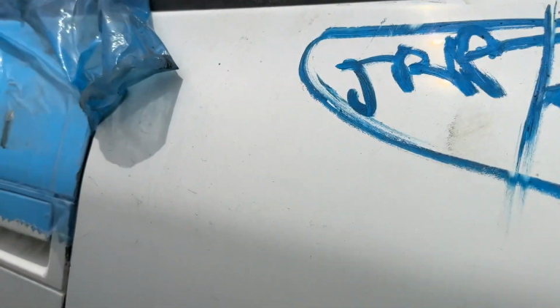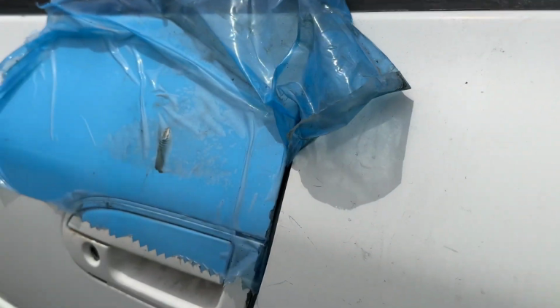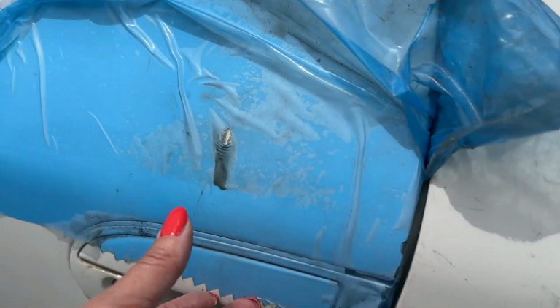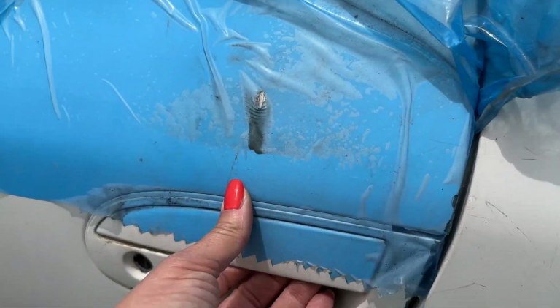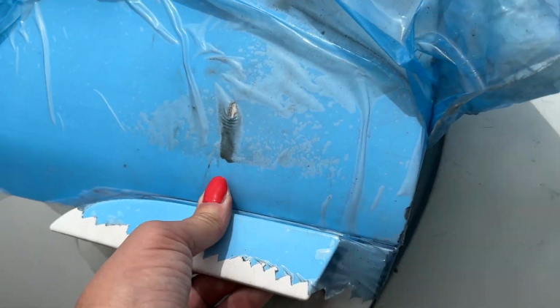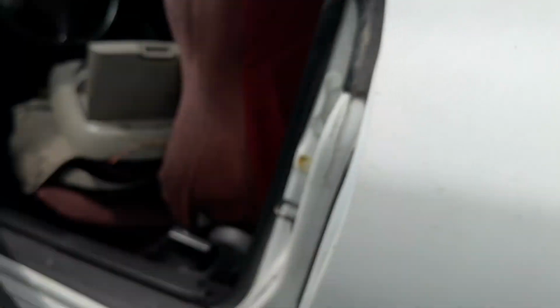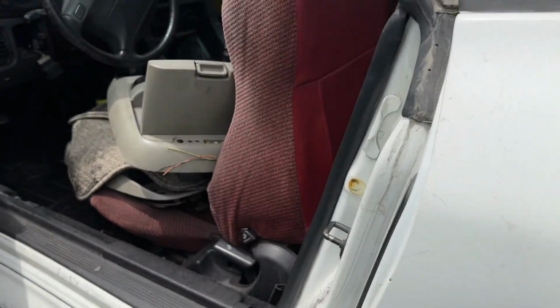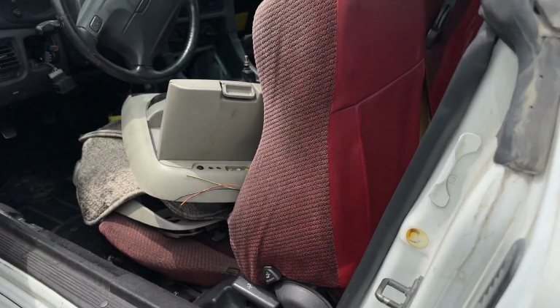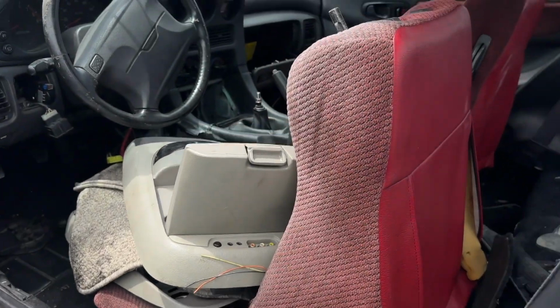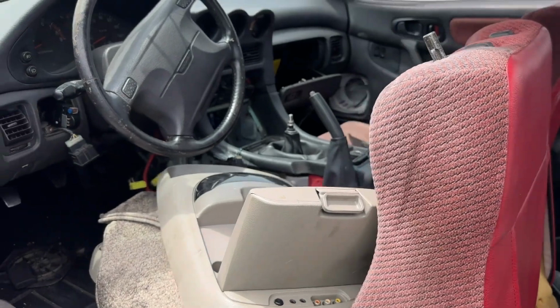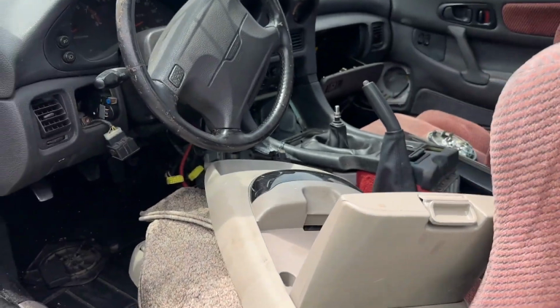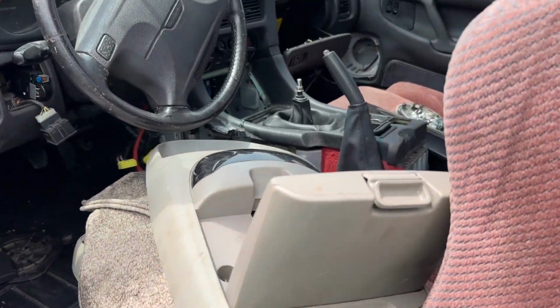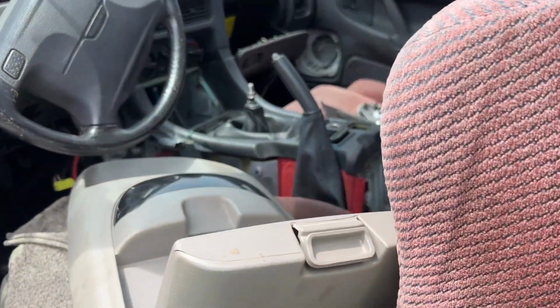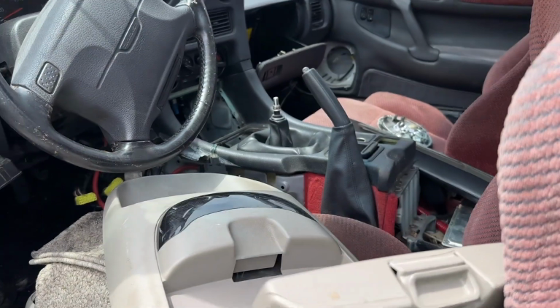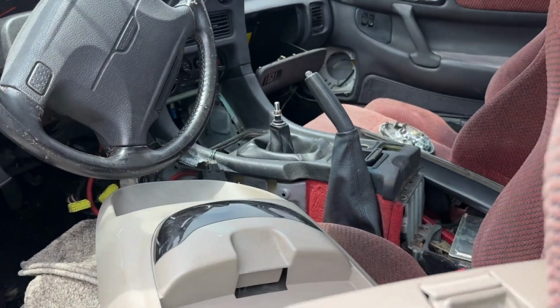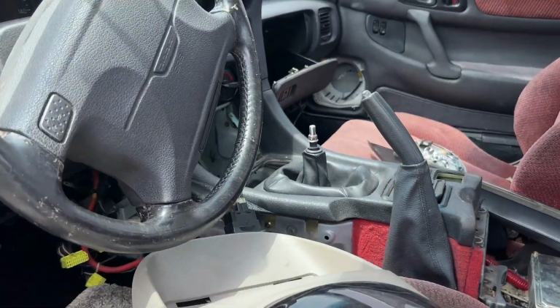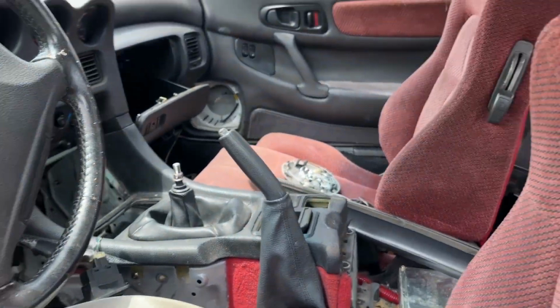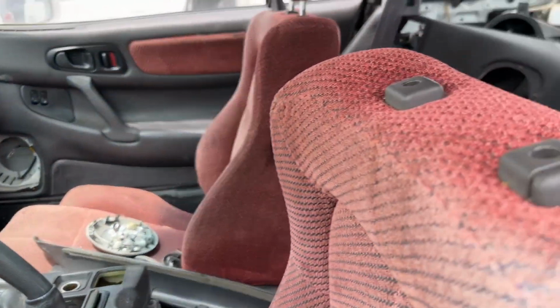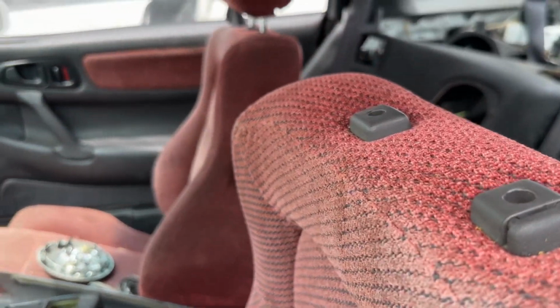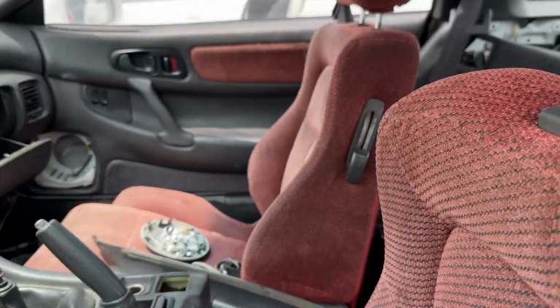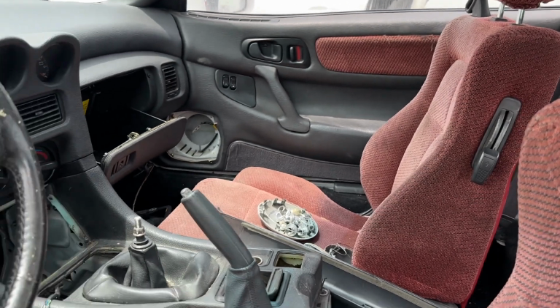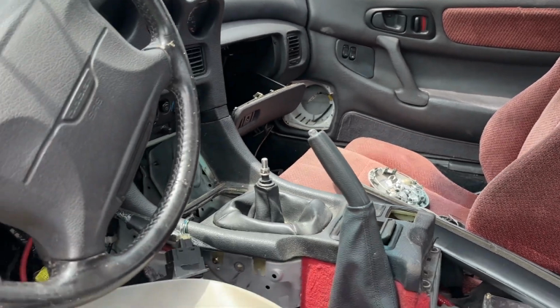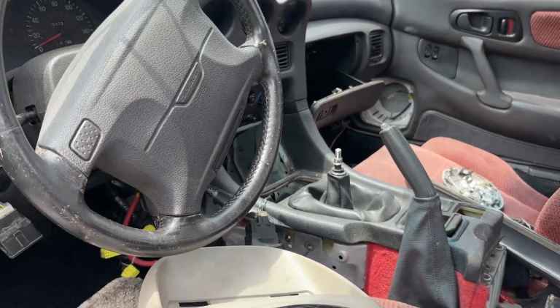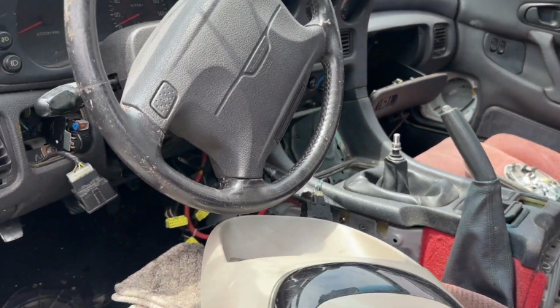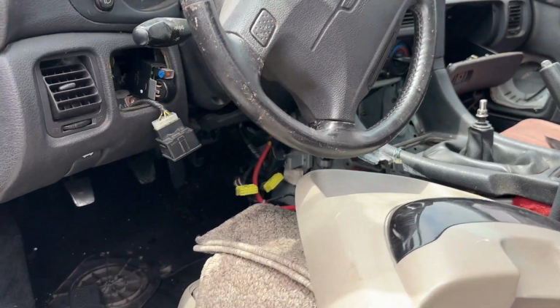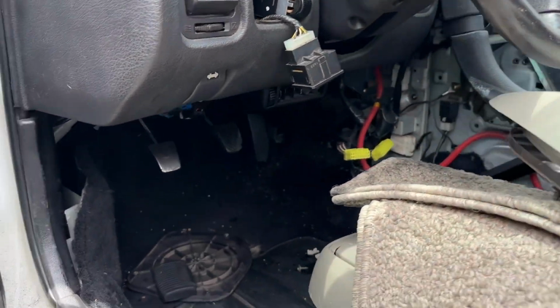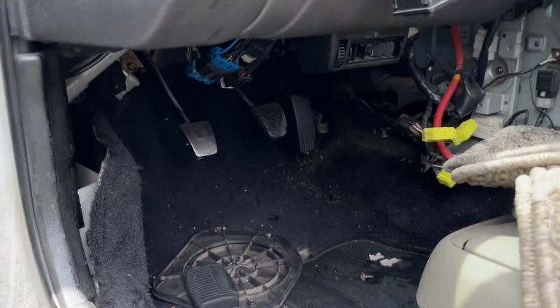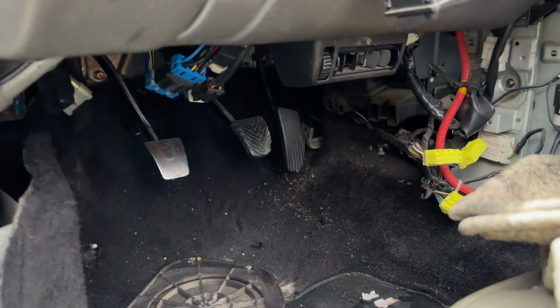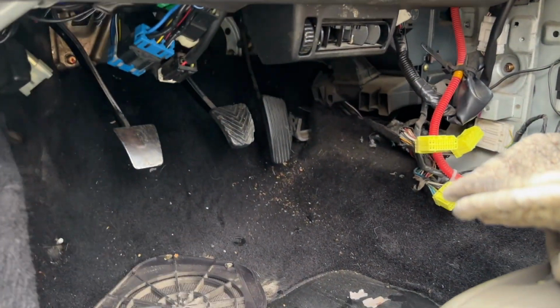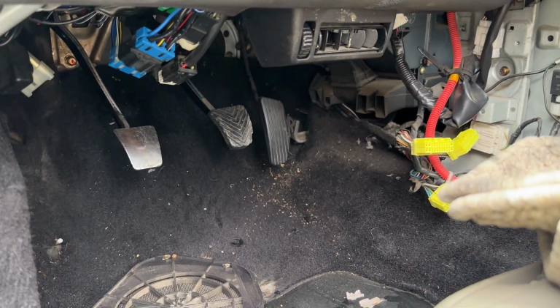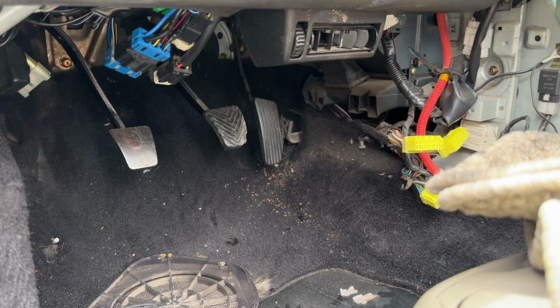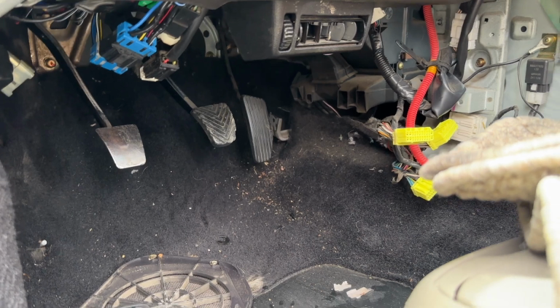It's white — that's my favorite color. It's got red interior, which kind of gets me excited. And it's a manual, and that gets me excited. So I'm feeling excited.